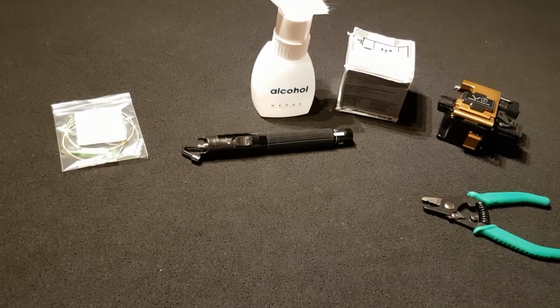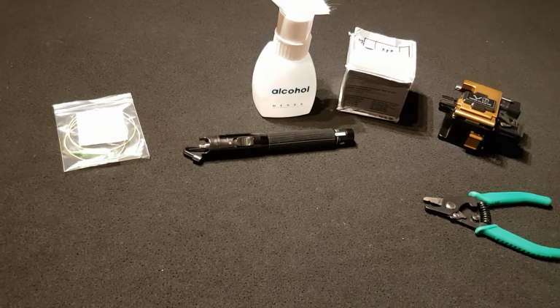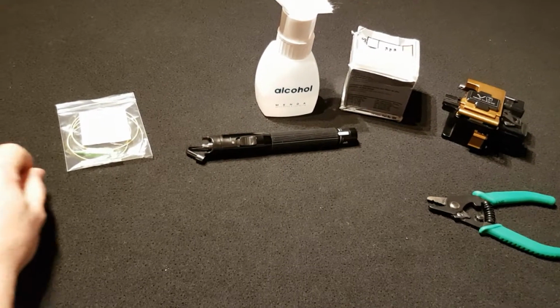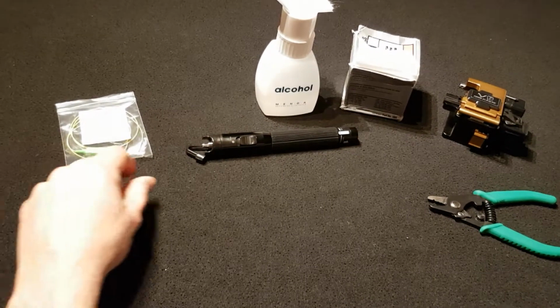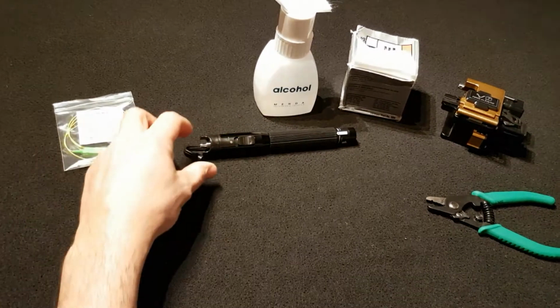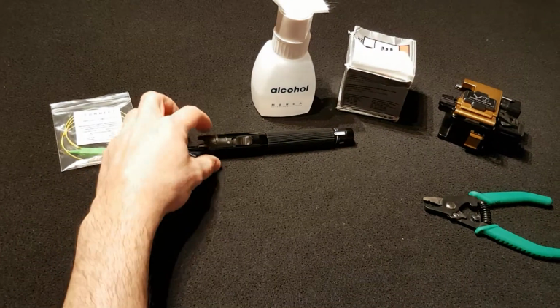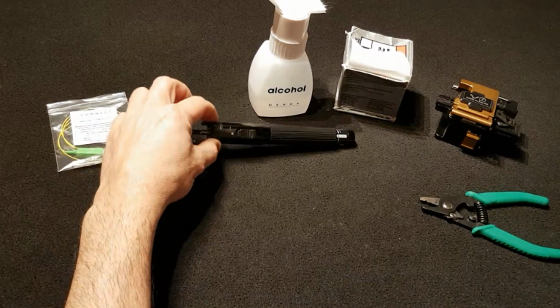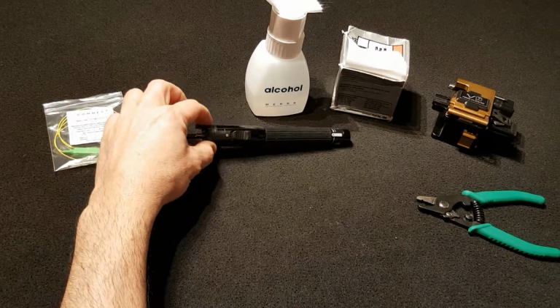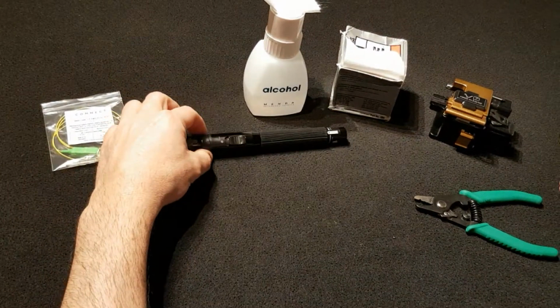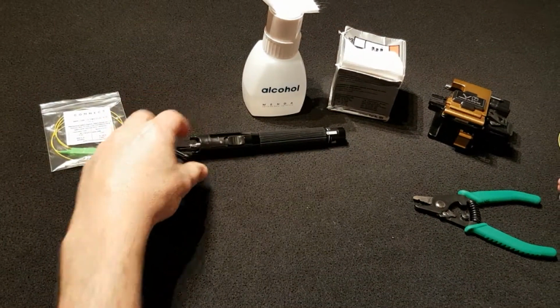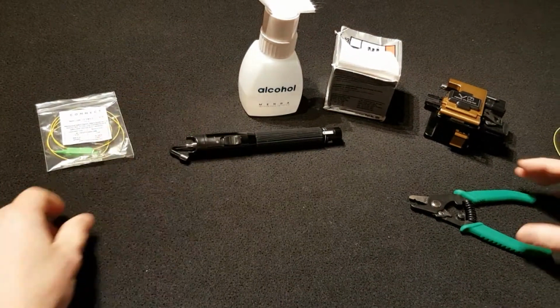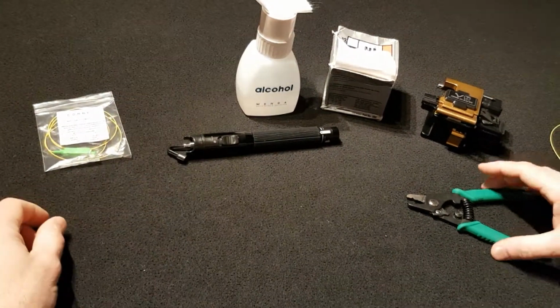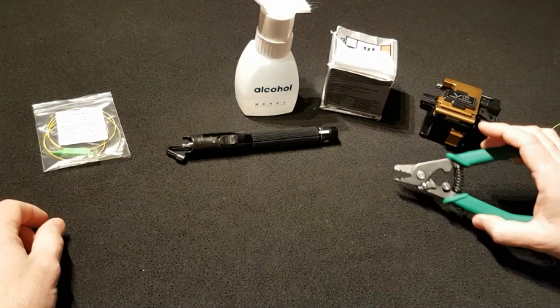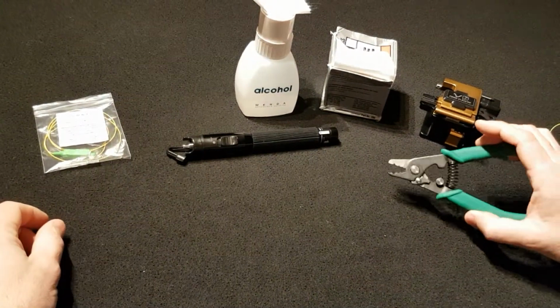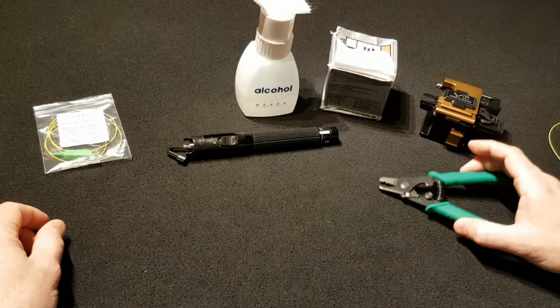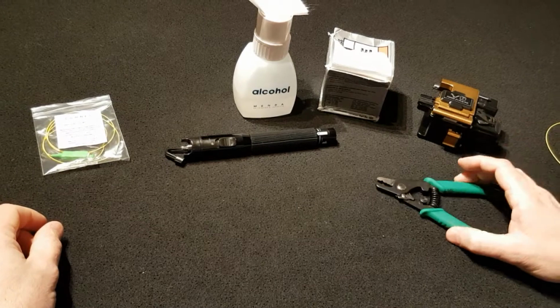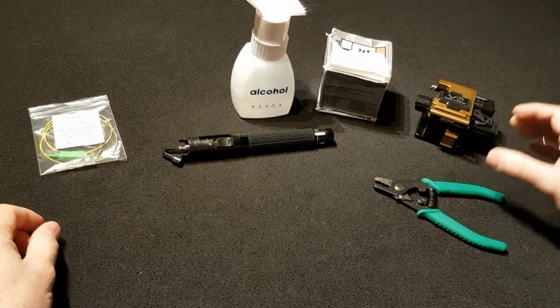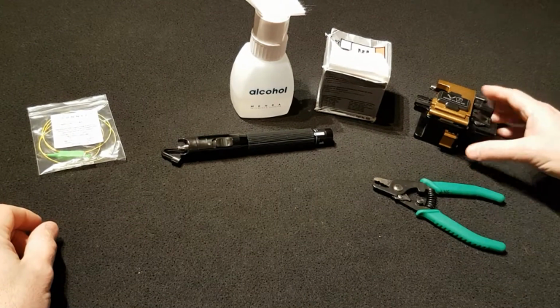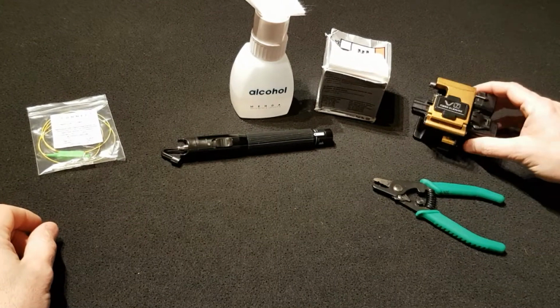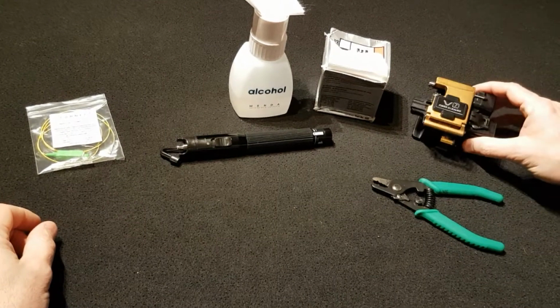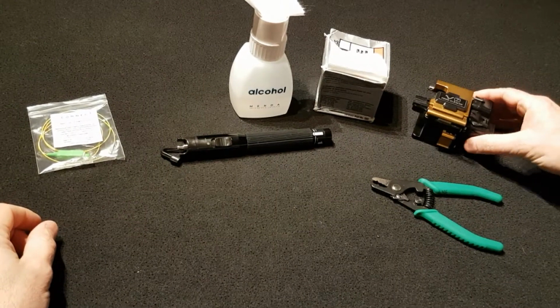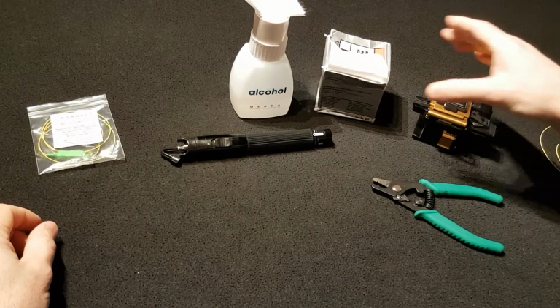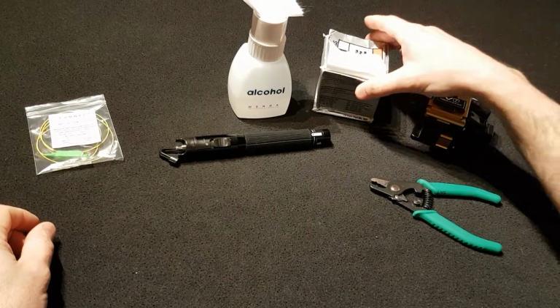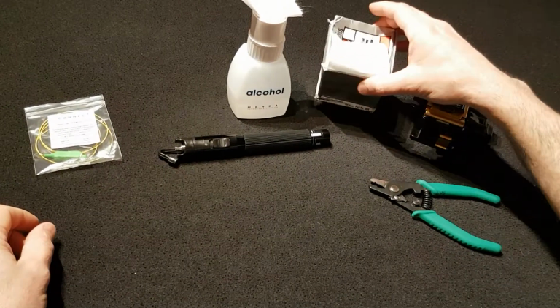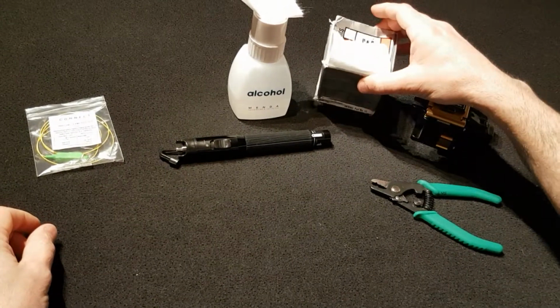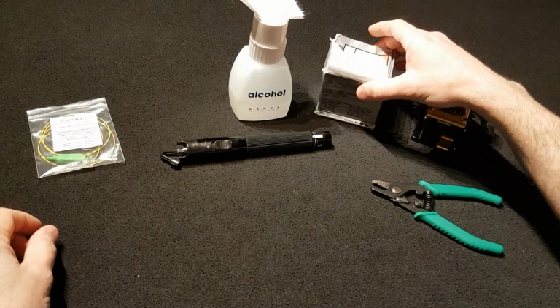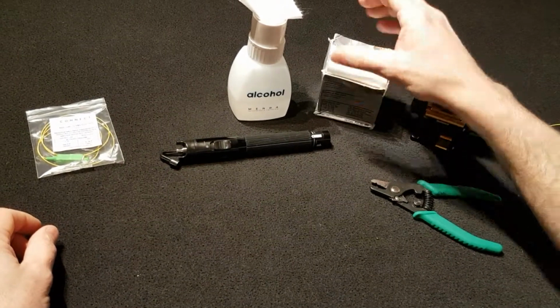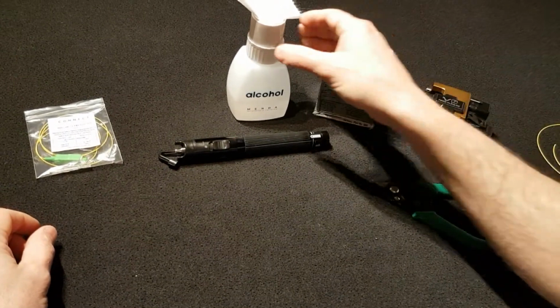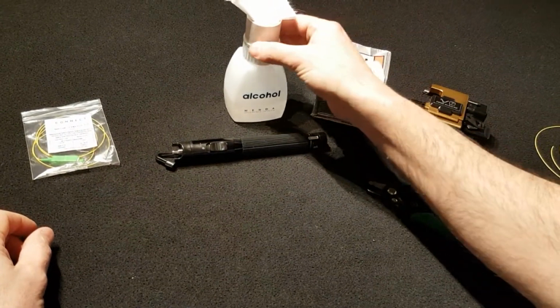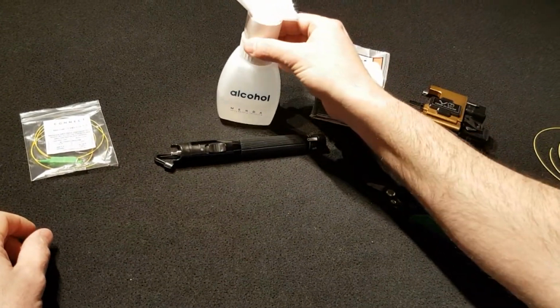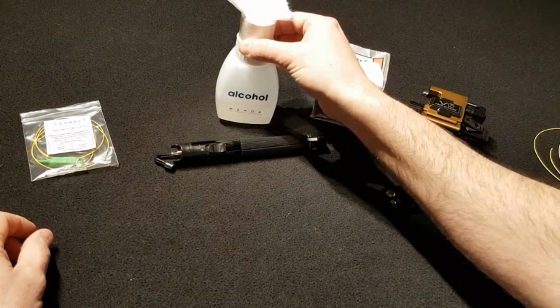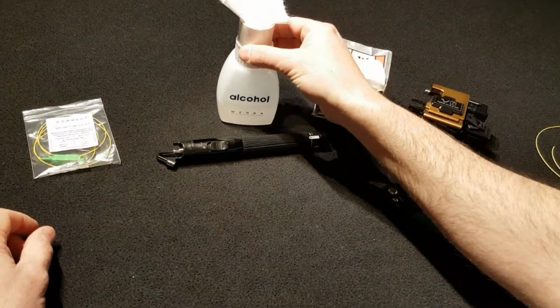The tools required are a Visual Fault Locator, Fiber Strippers, Cleaver, Wipes and Alcohol.